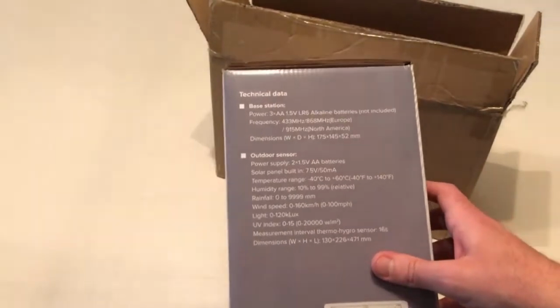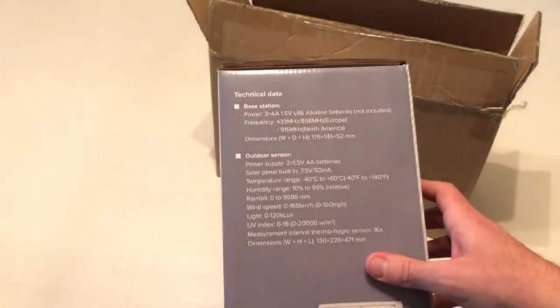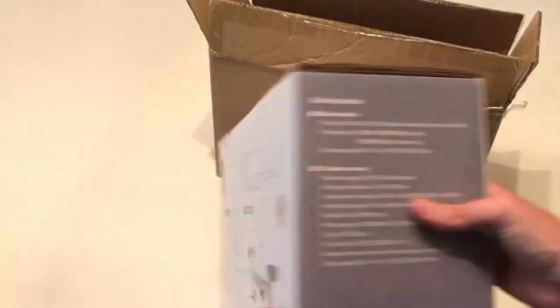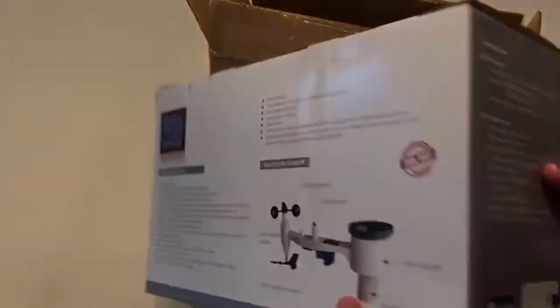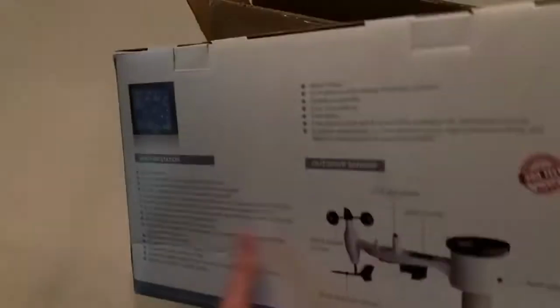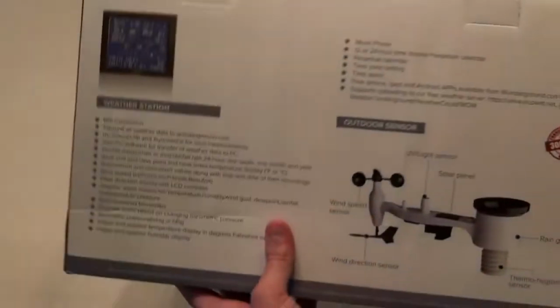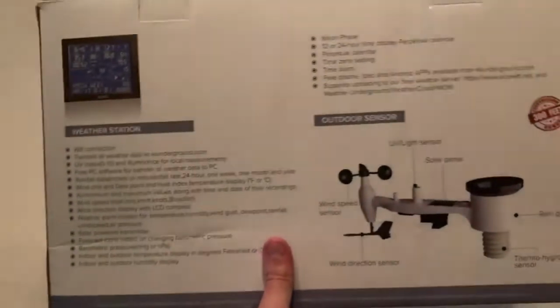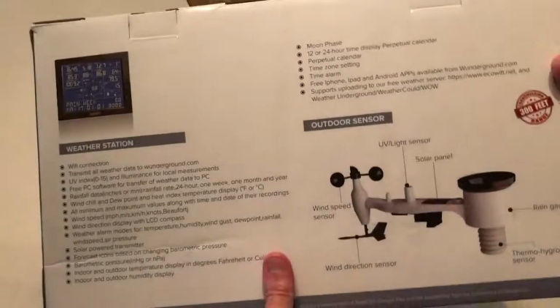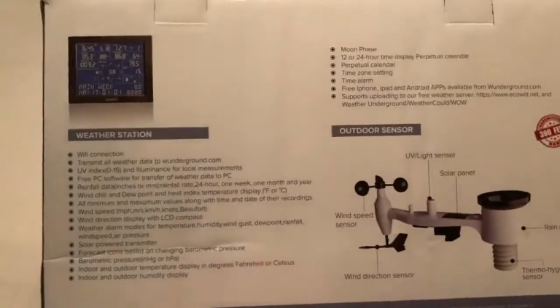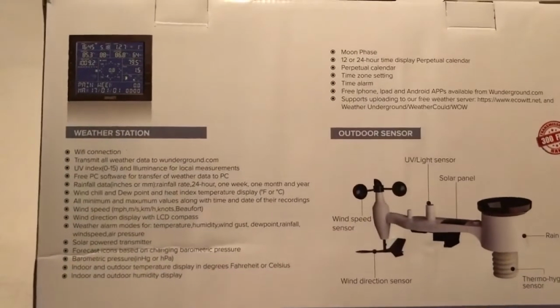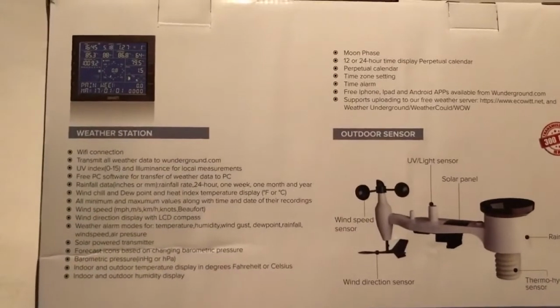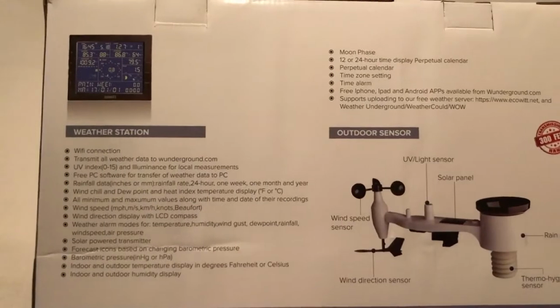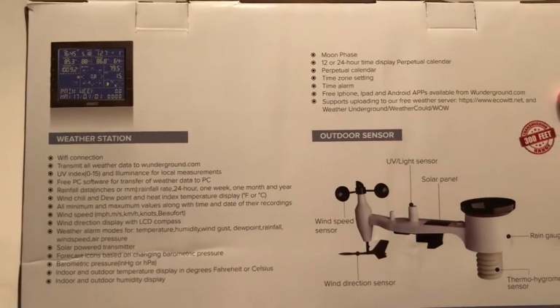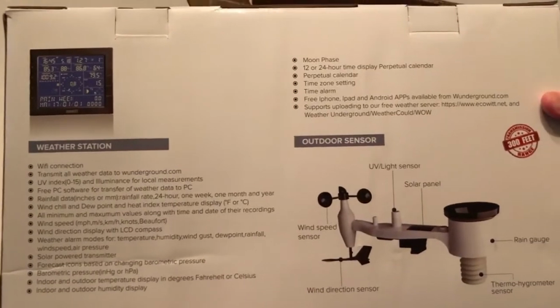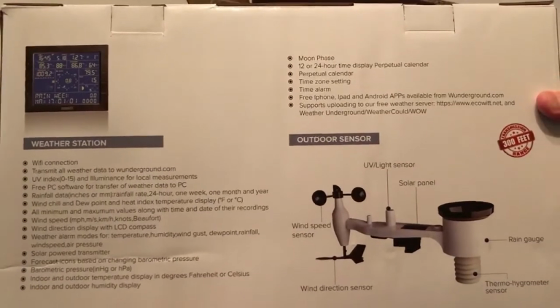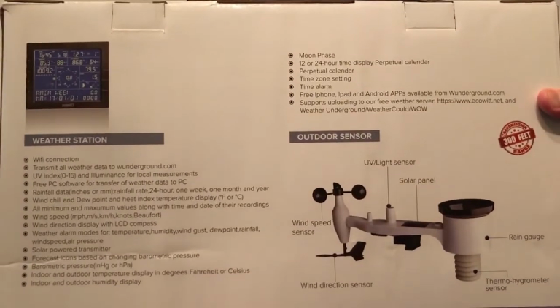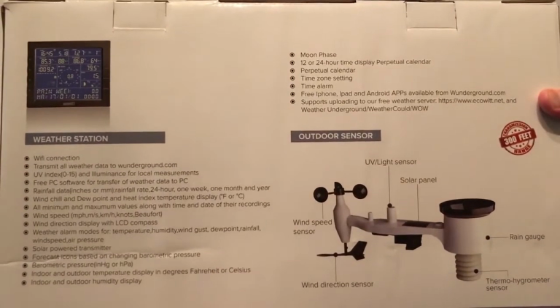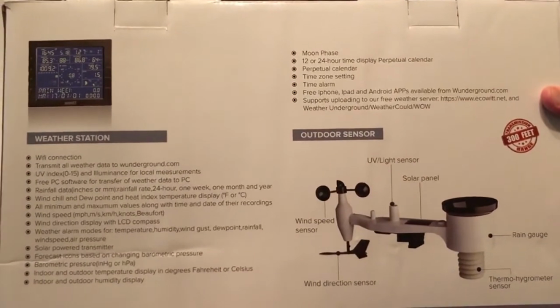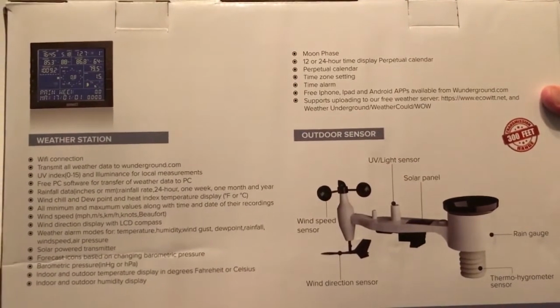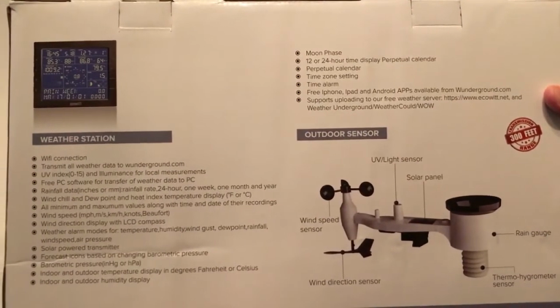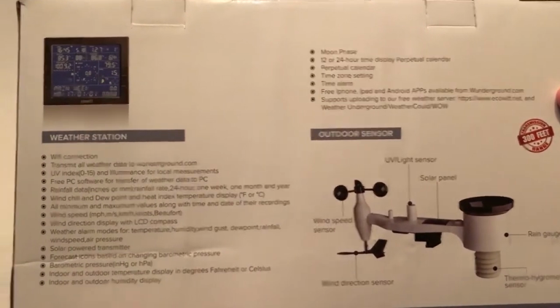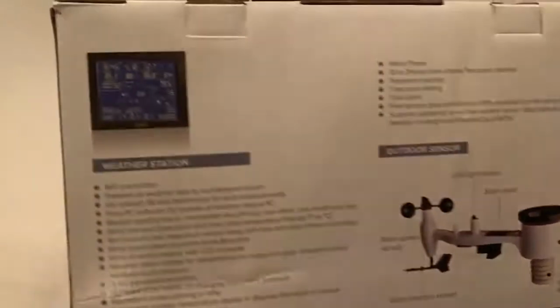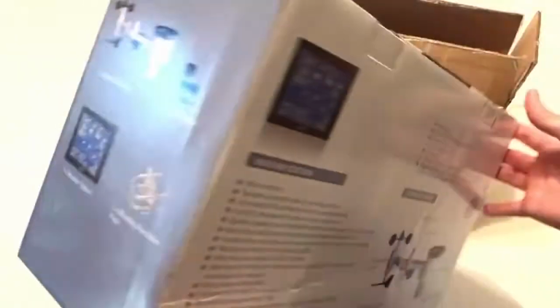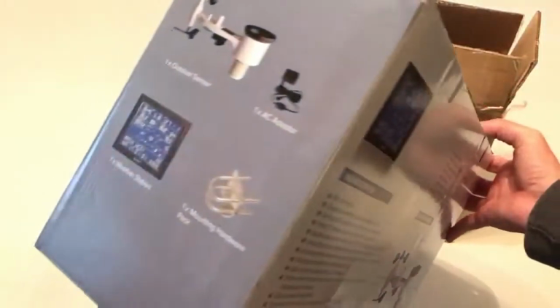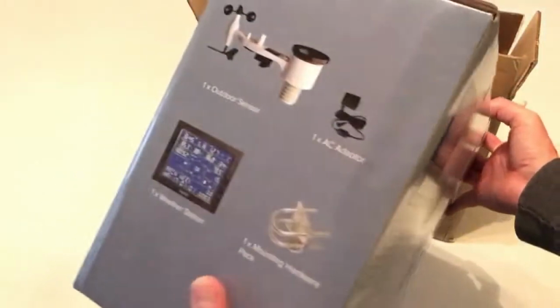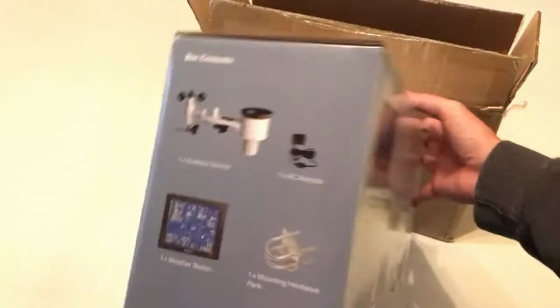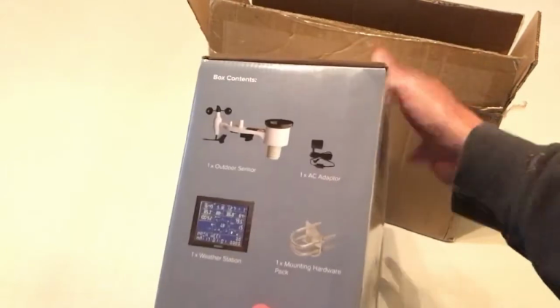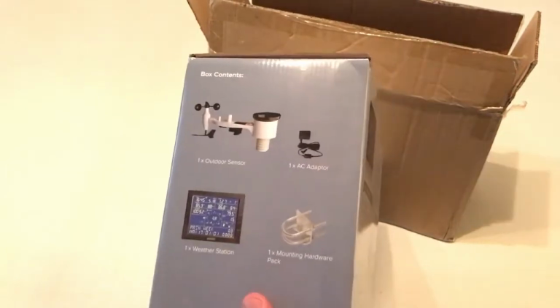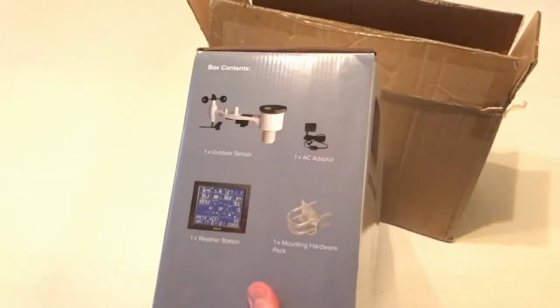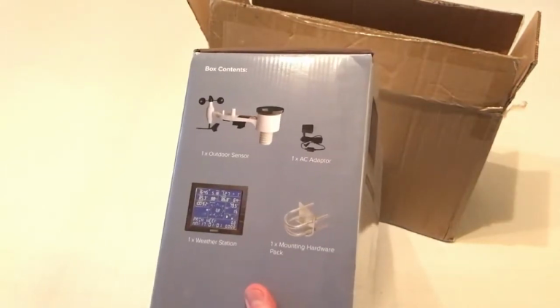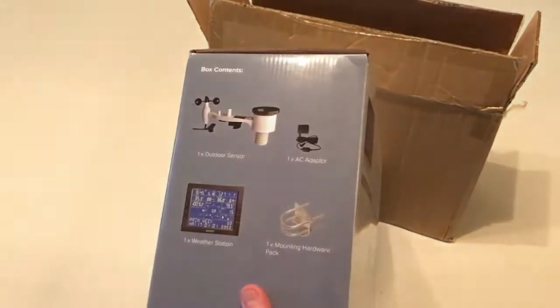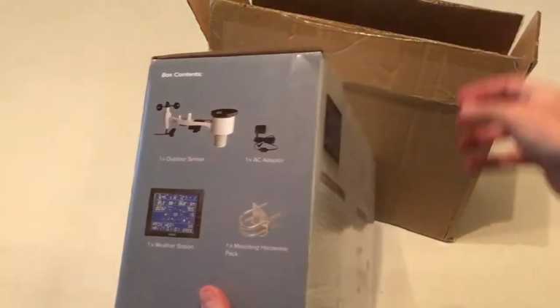What's the quality like — so hopefully you're going to be able to see this. It's pretty small writing so I'm not sure if you're going to be able to read all of that. I'll give you a glimpse of the box and then we'll open it up and take a look at everything that comes with it.